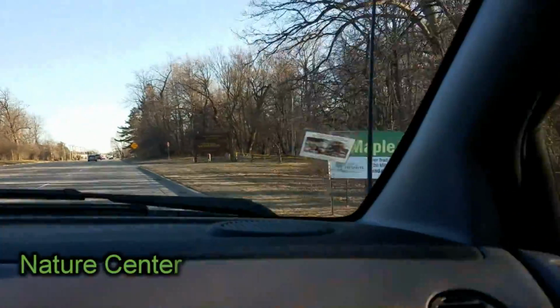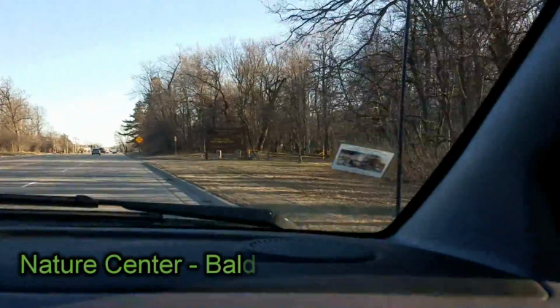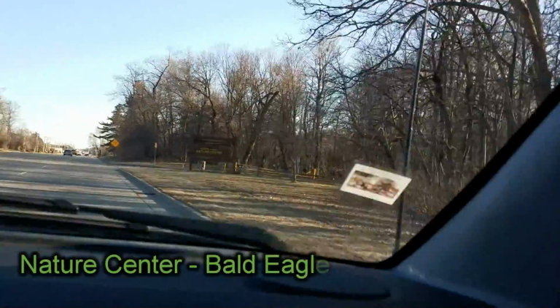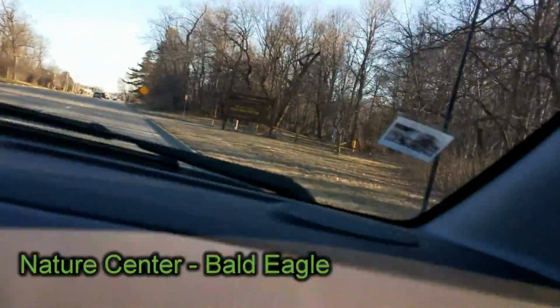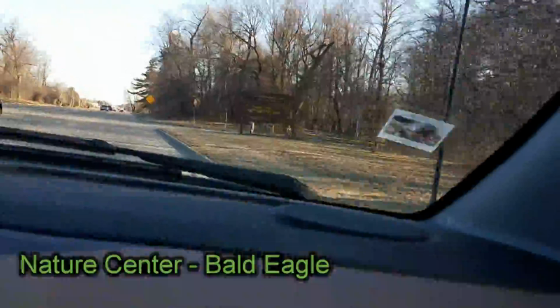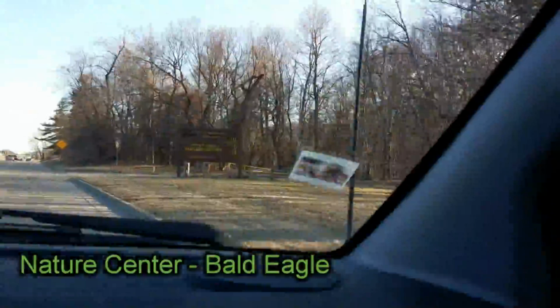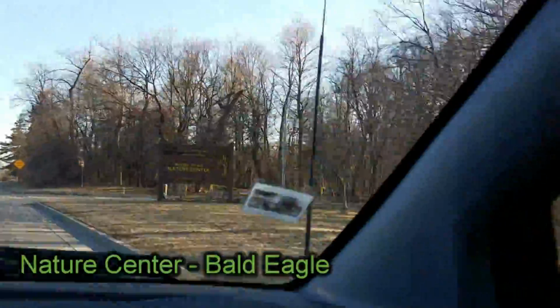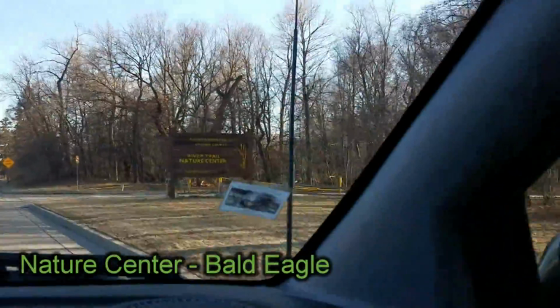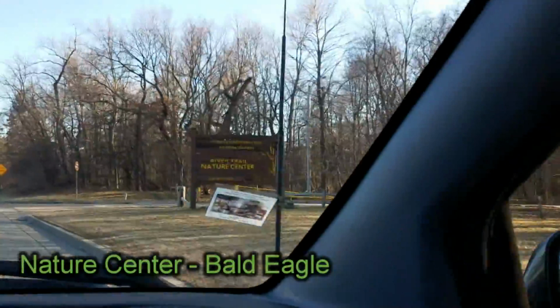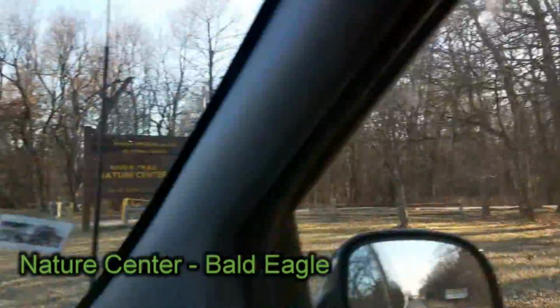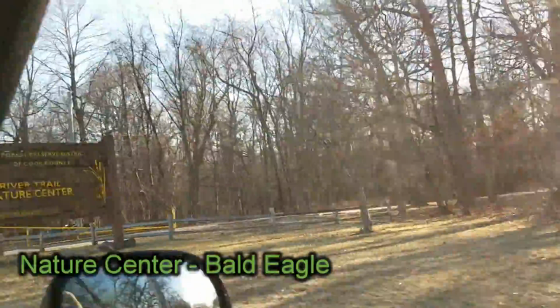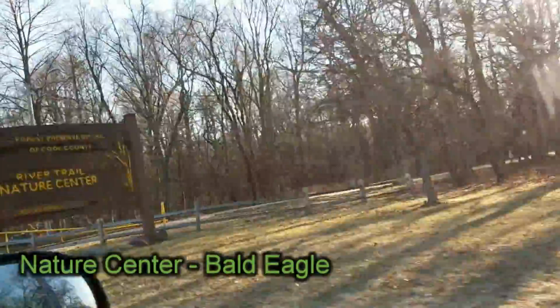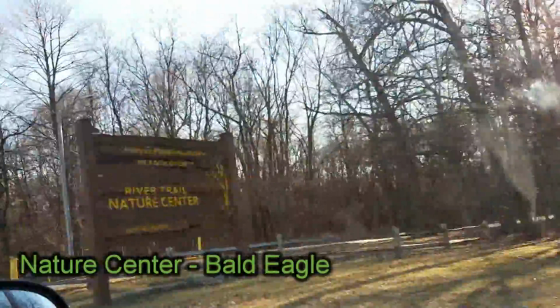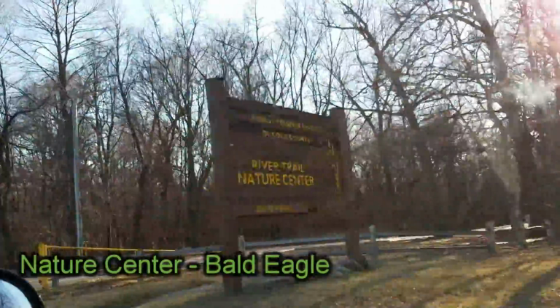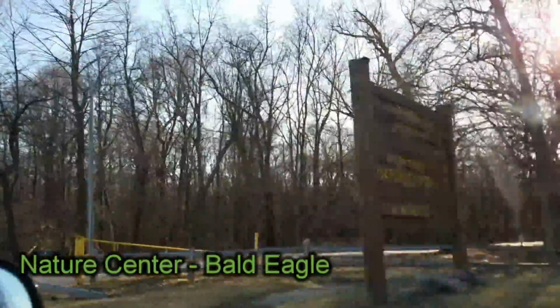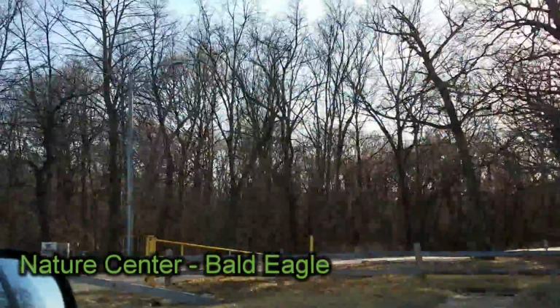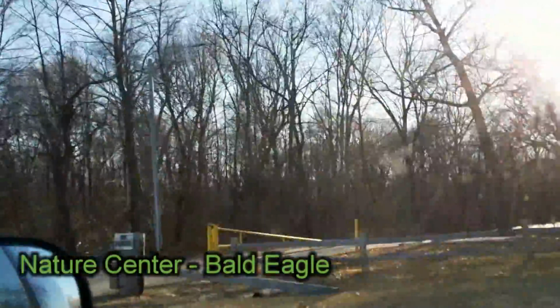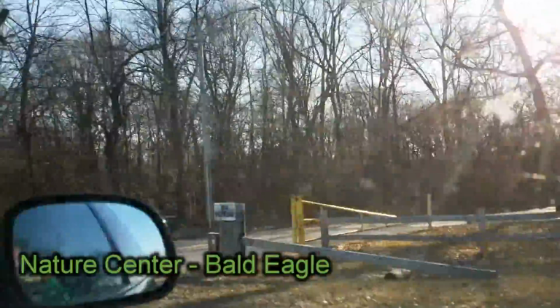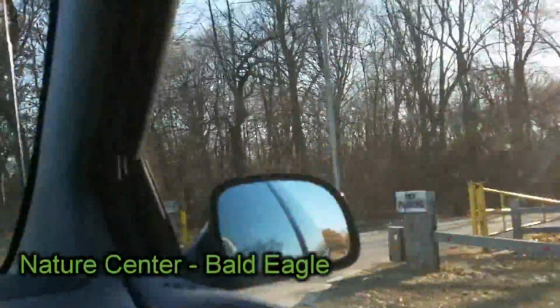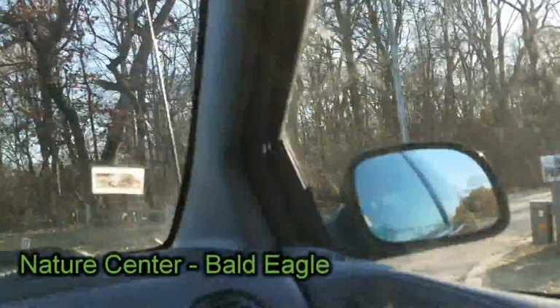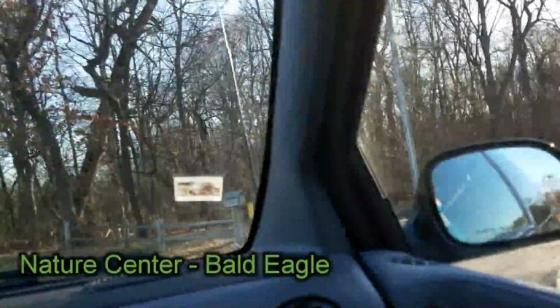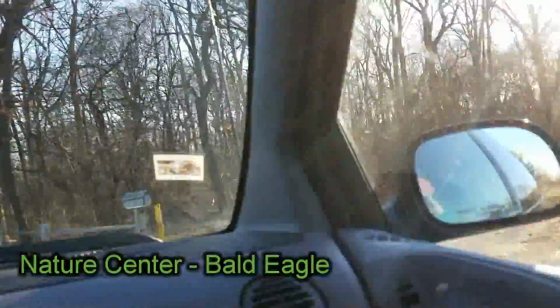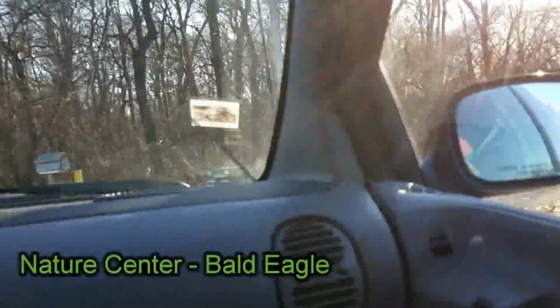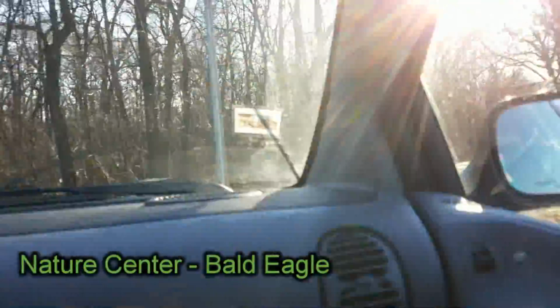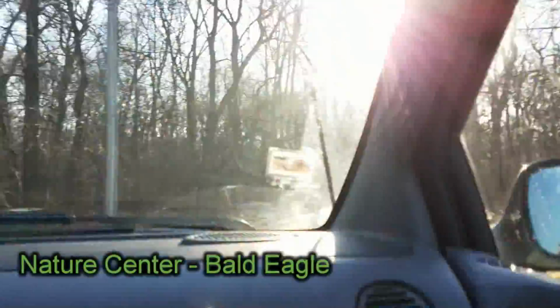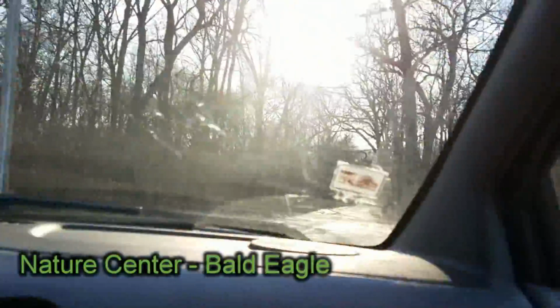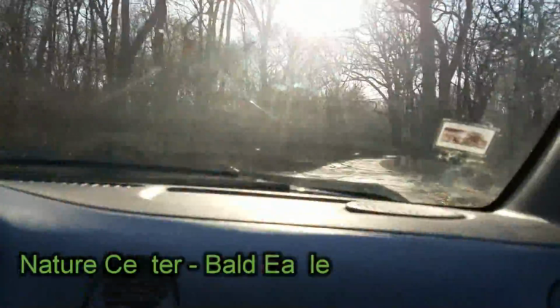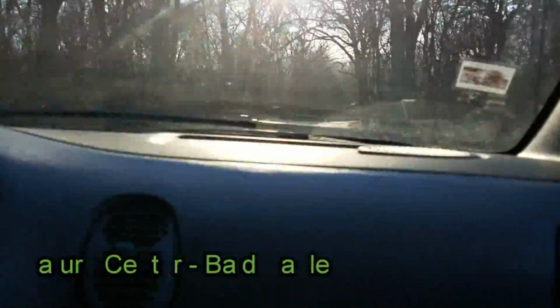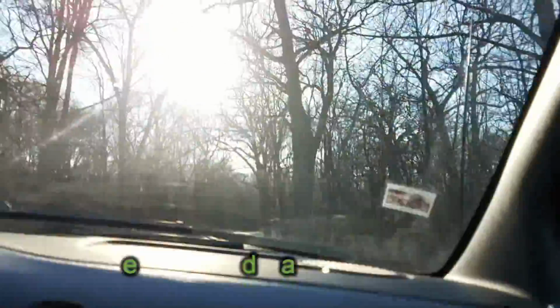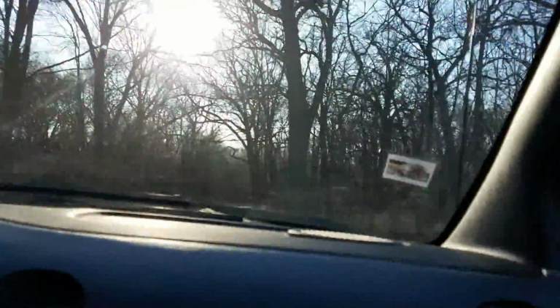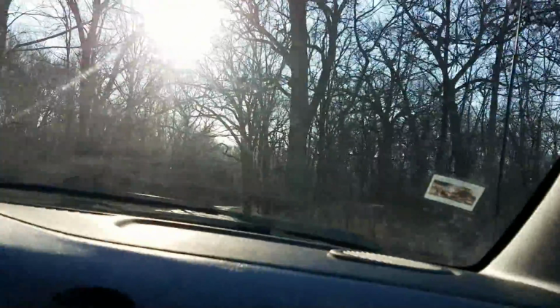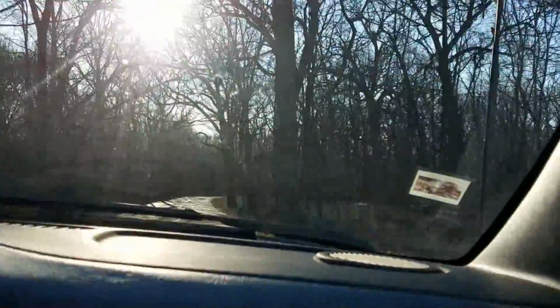Next we are going to the Nature Center. Wonder what we'll find in here. You guys know? Animal!